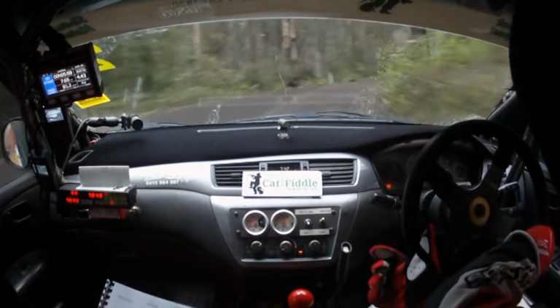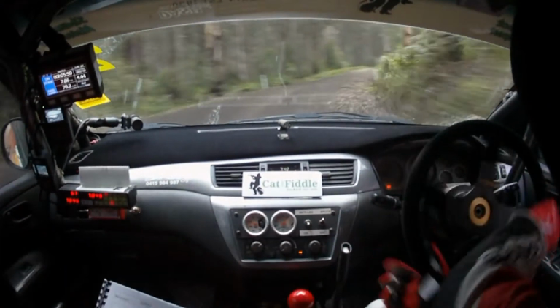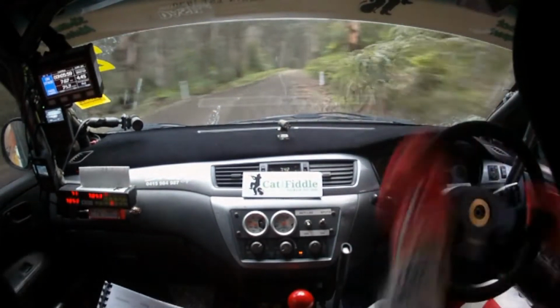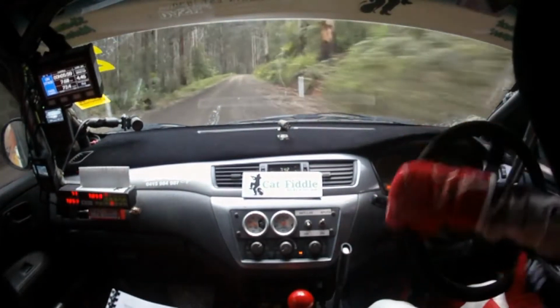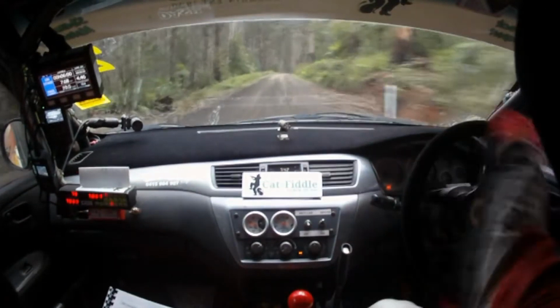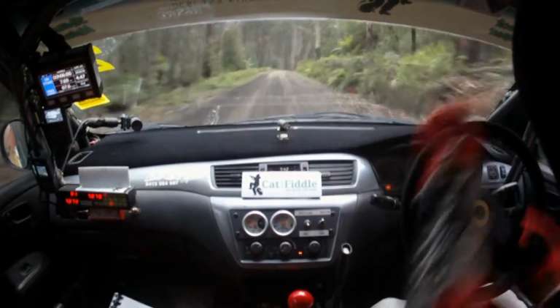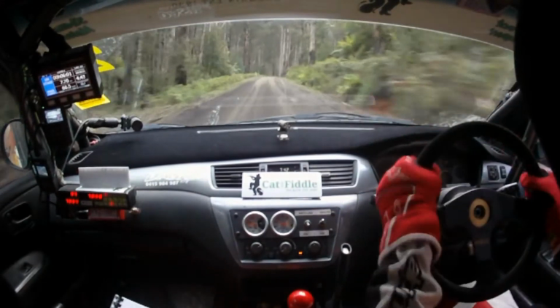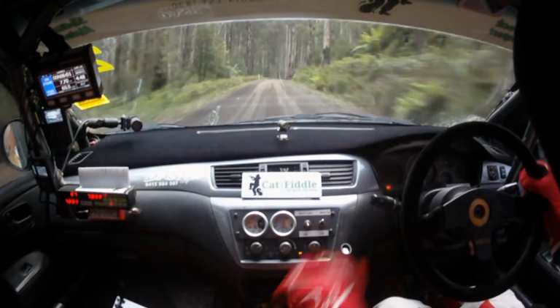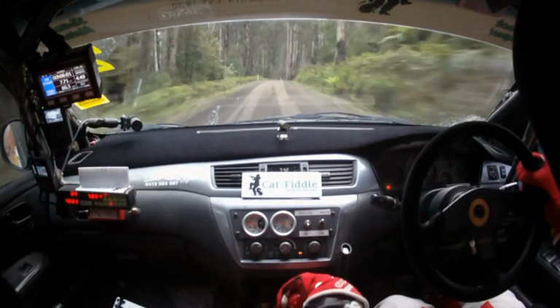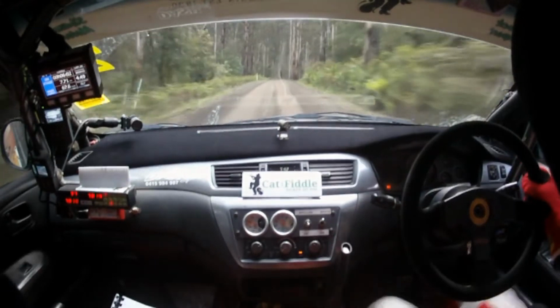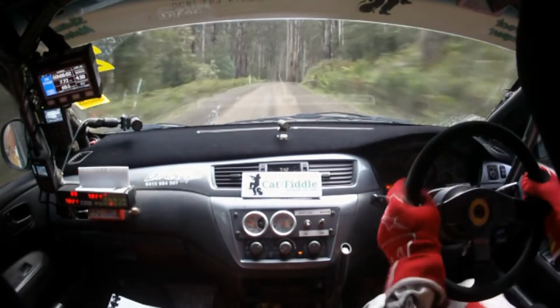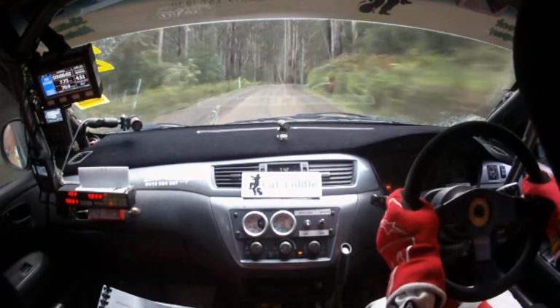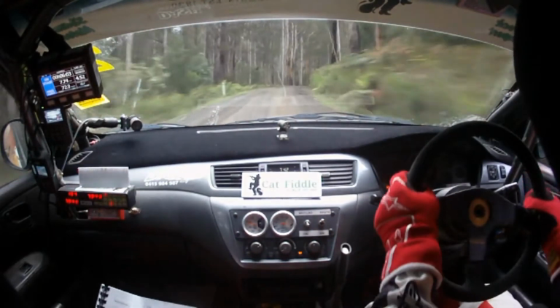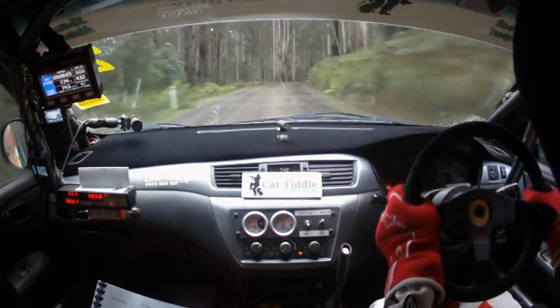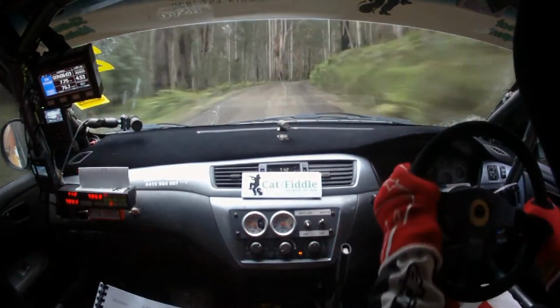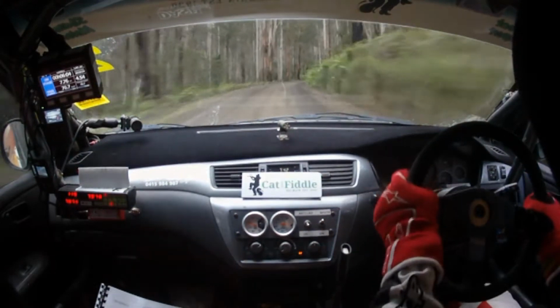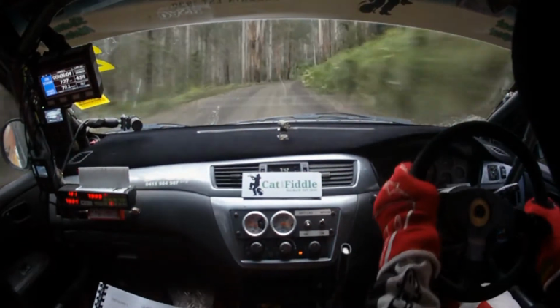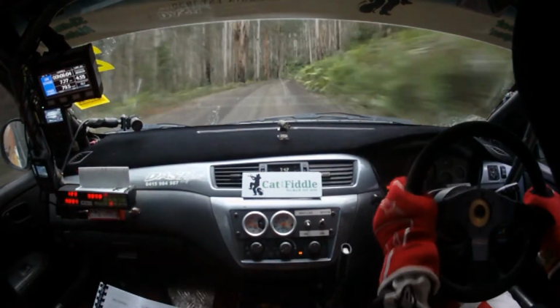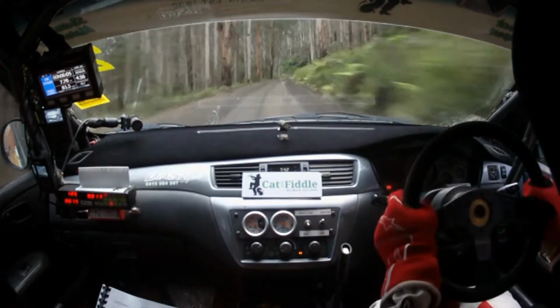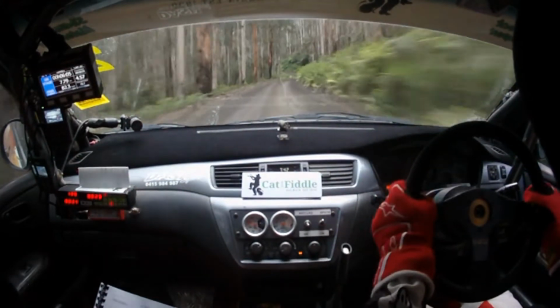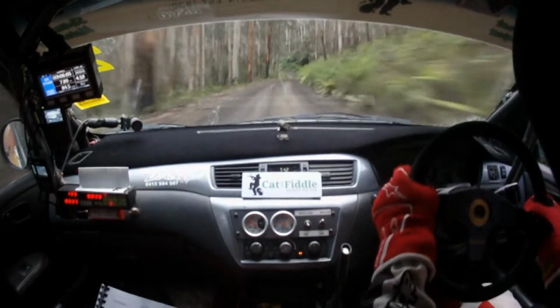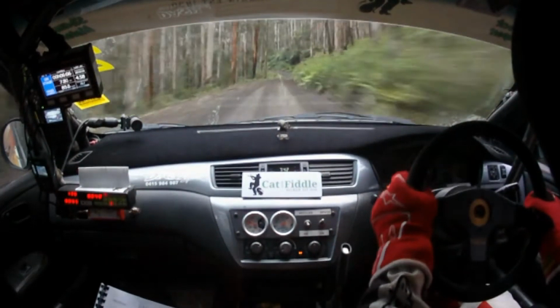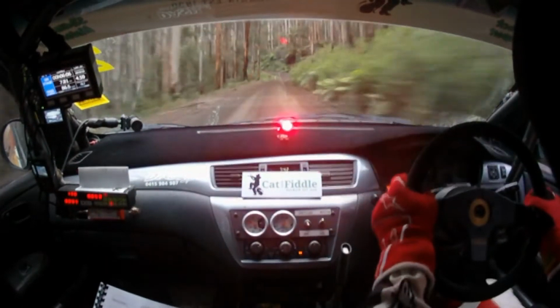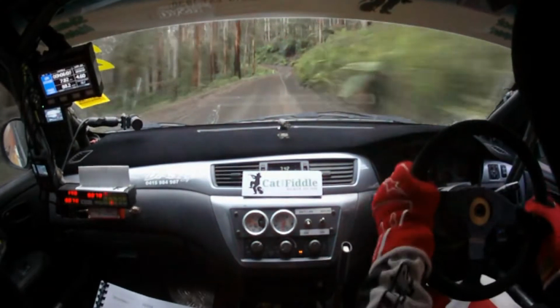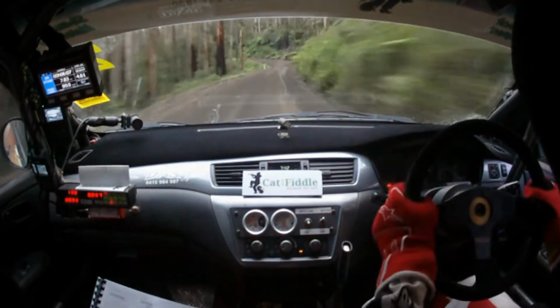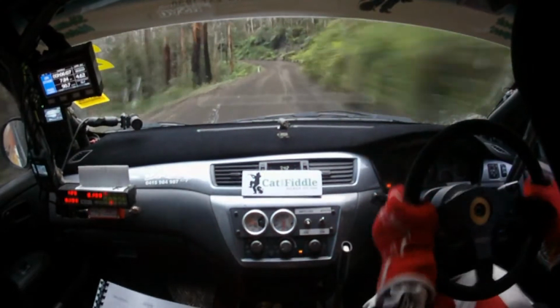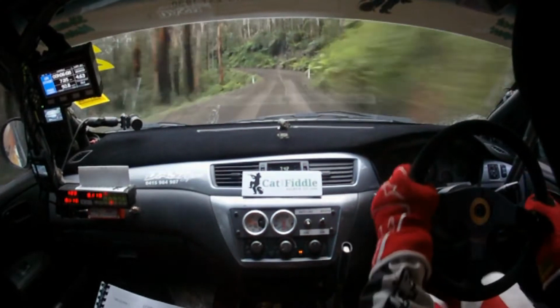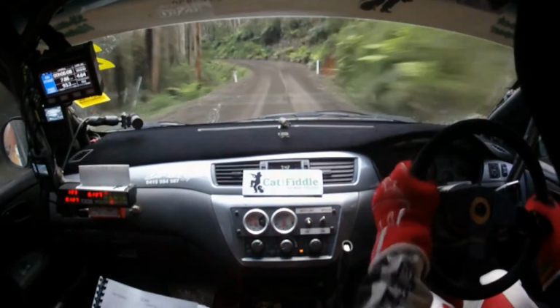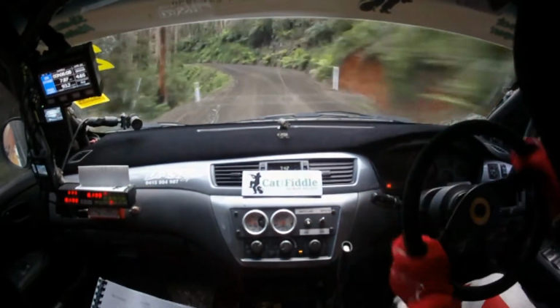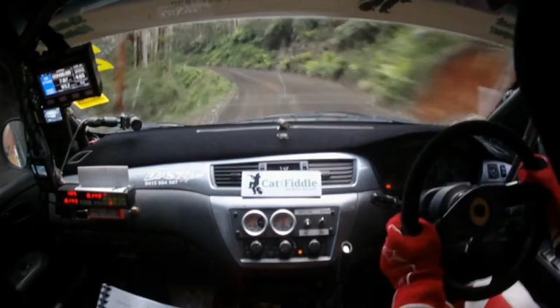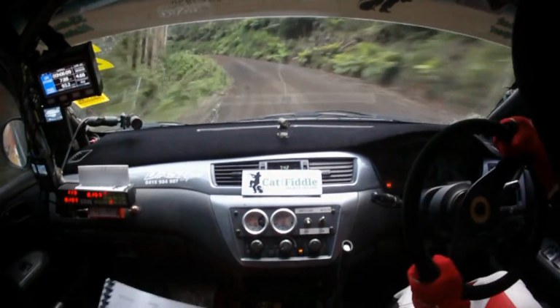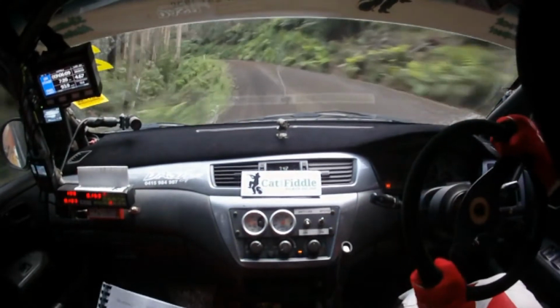Then flat 6 right. Go. Flat 6 right. Trust me. Up here. 100. It's flat through here. Then right entry. Very long 5 left plus, you can see. Tightens to 5. Then 3 right.